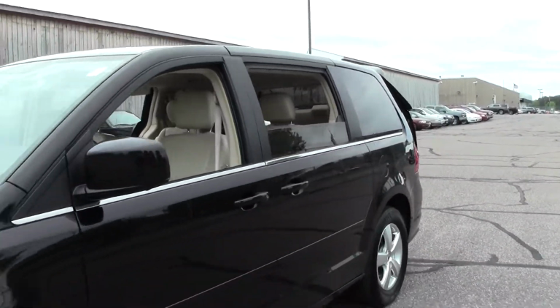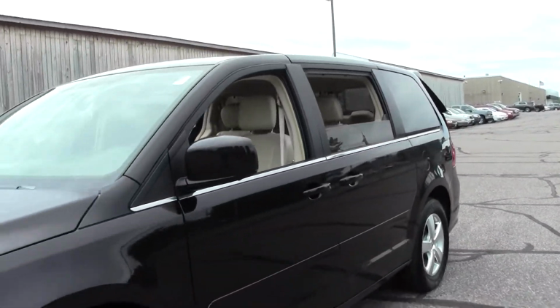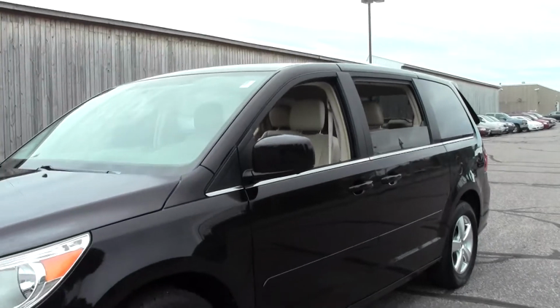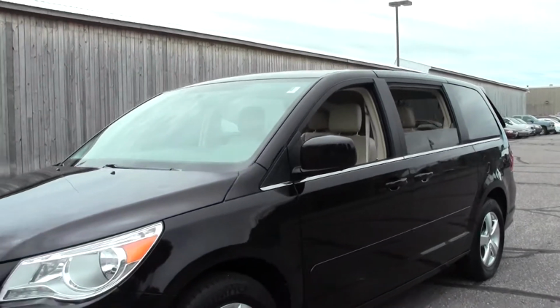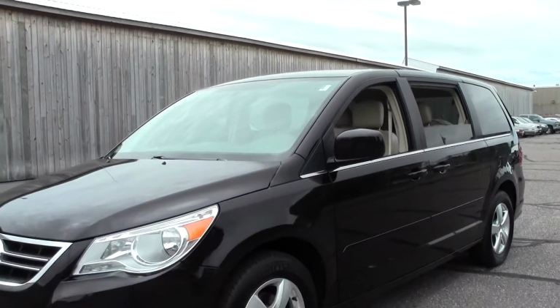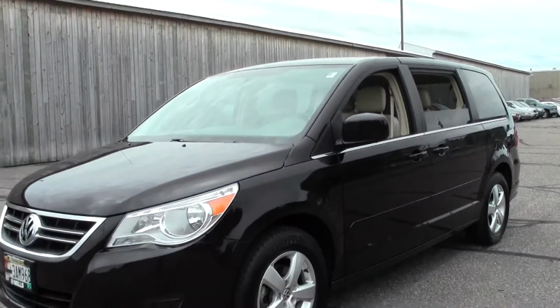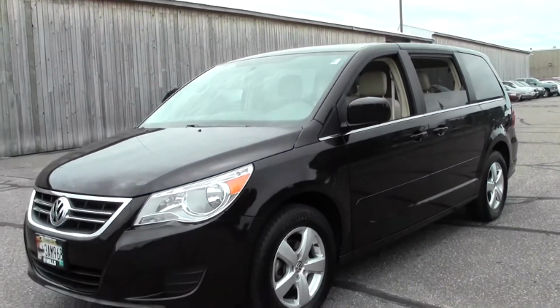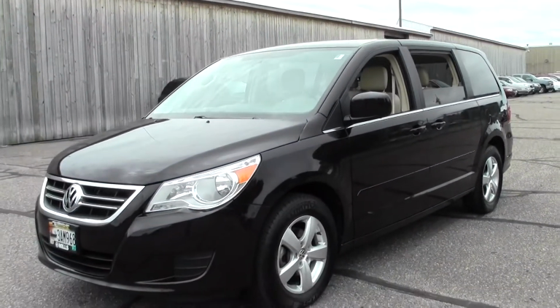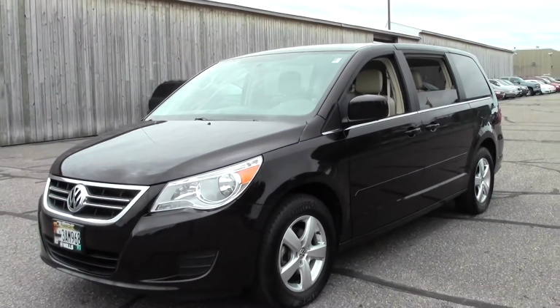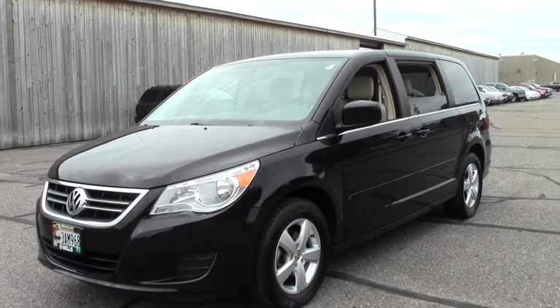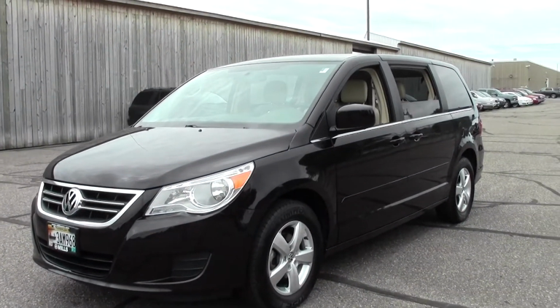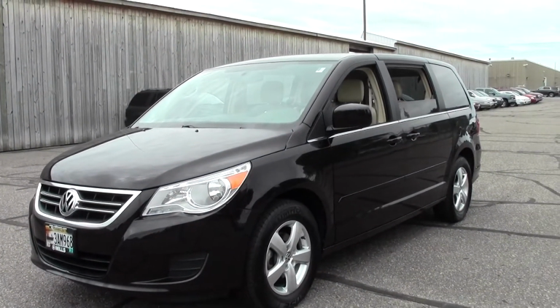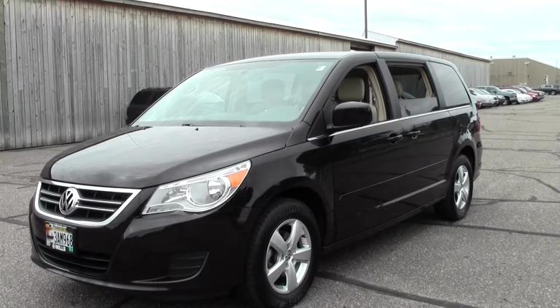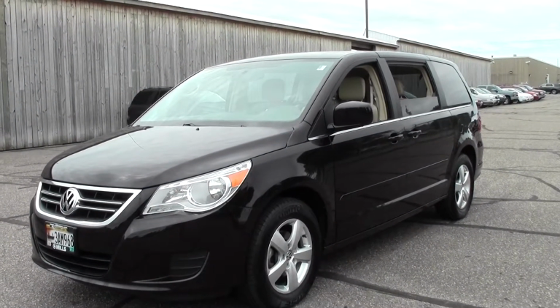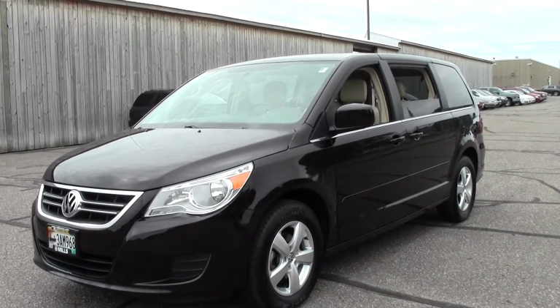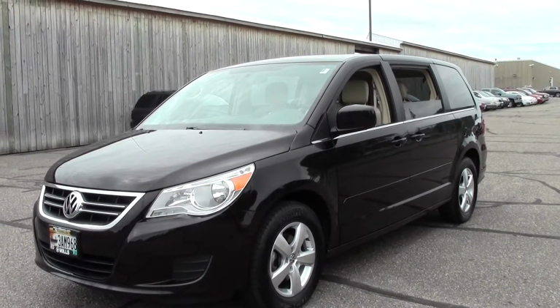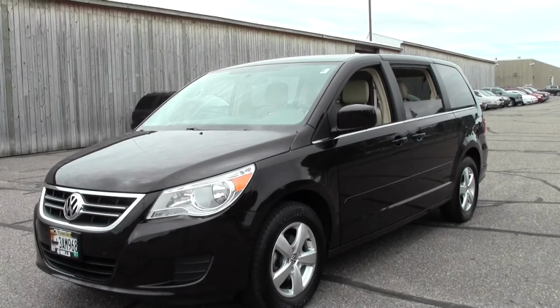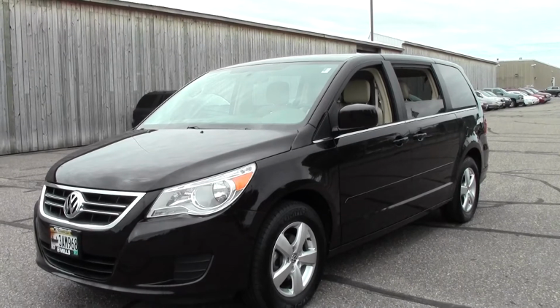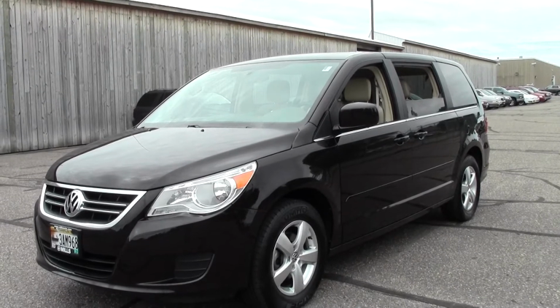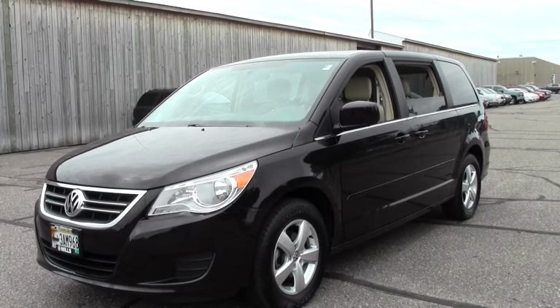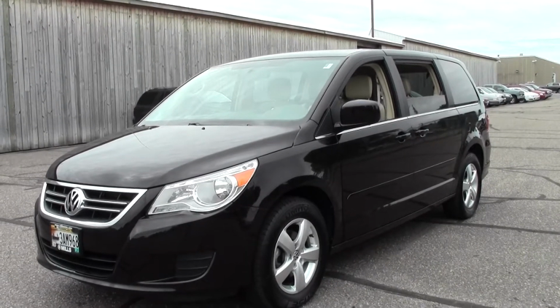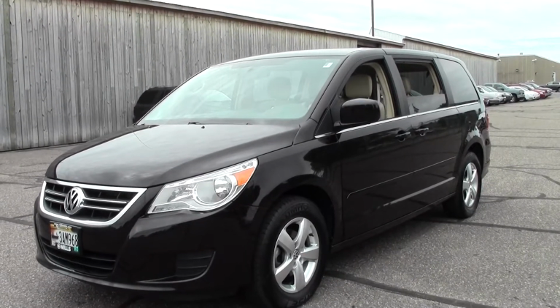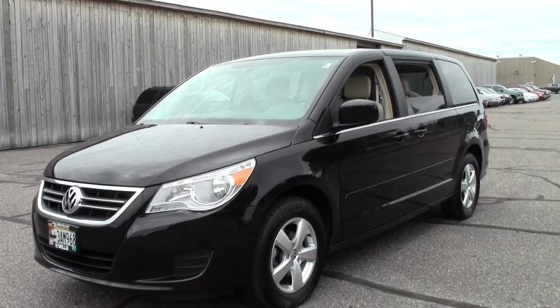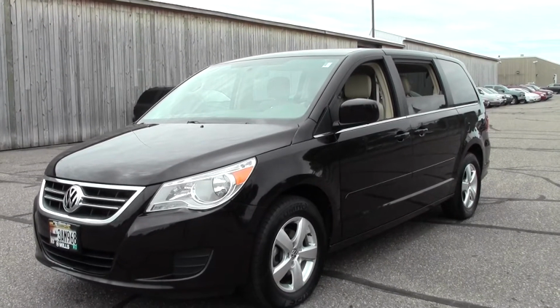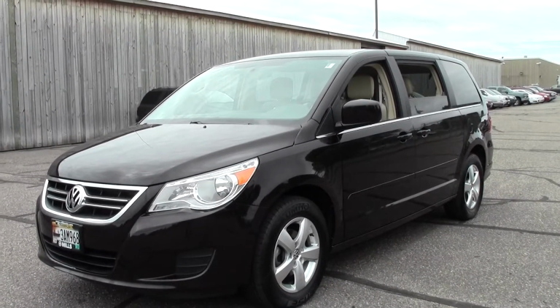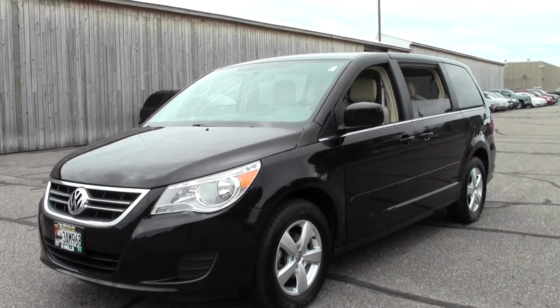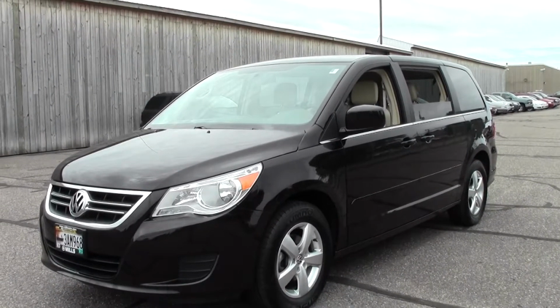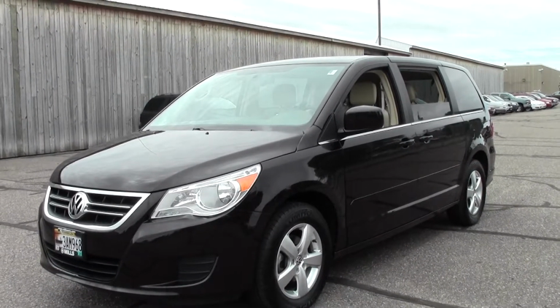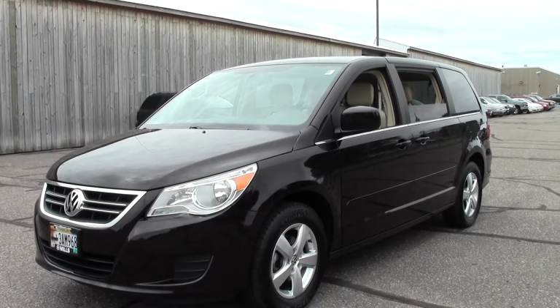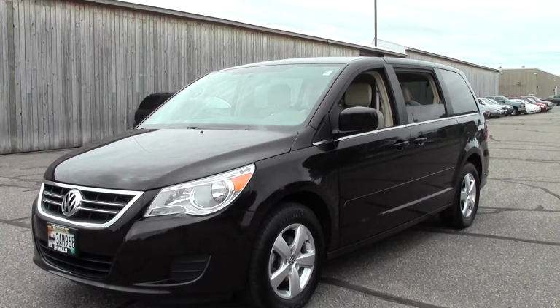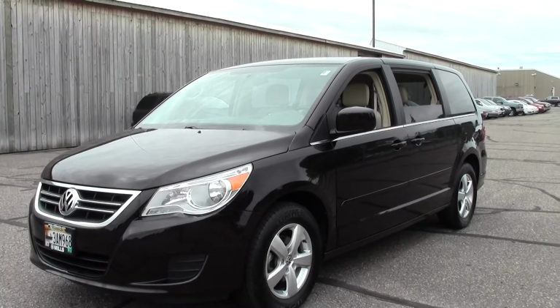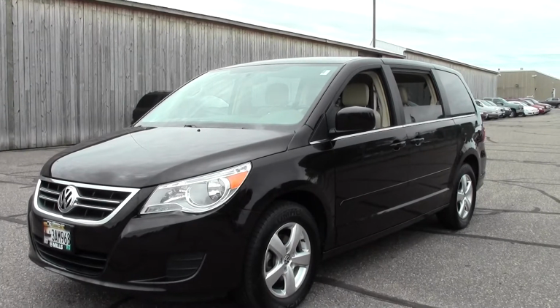So that's the 2010 Volkswagen Routan SE. If you have any questions, feel free to call us at 866-455-7638. This vehicle is located at Mills GM in Brainerd Baxter.